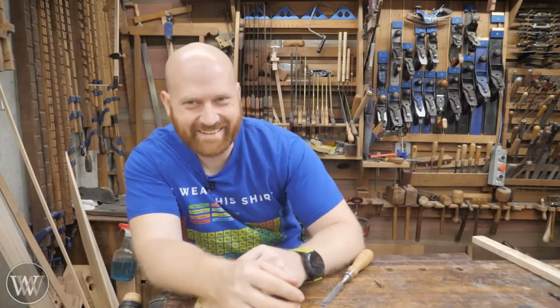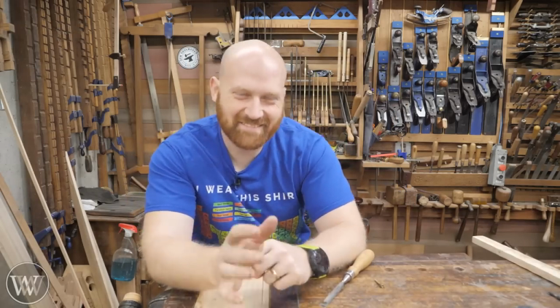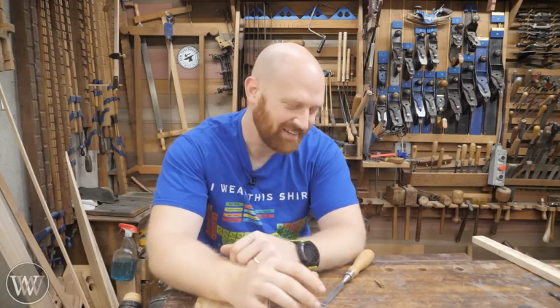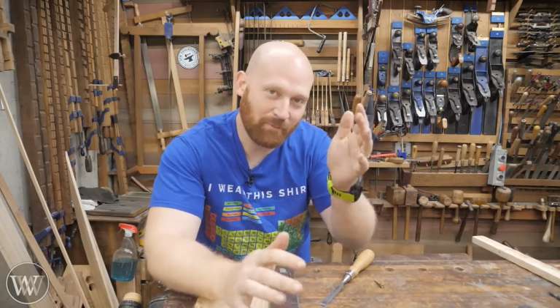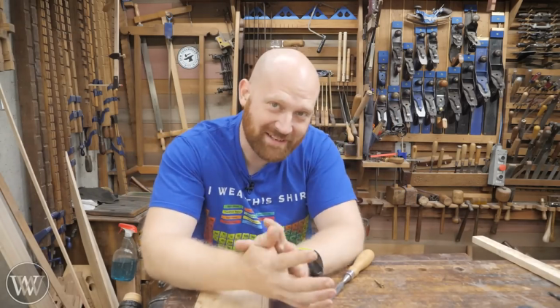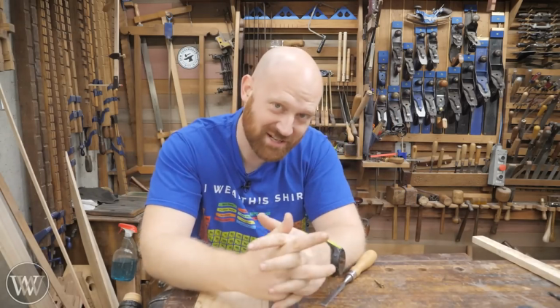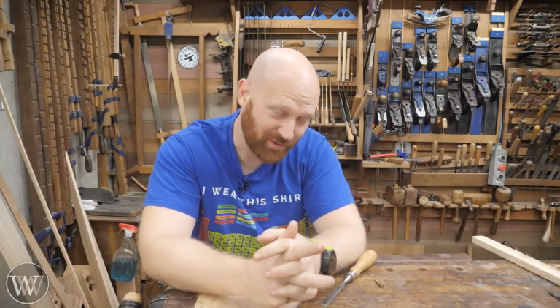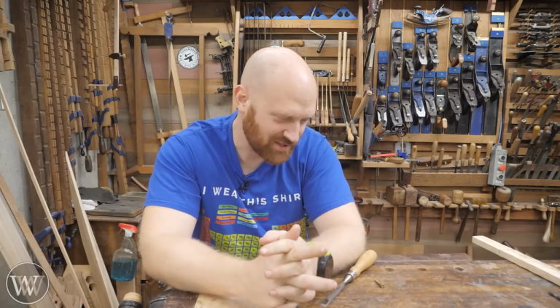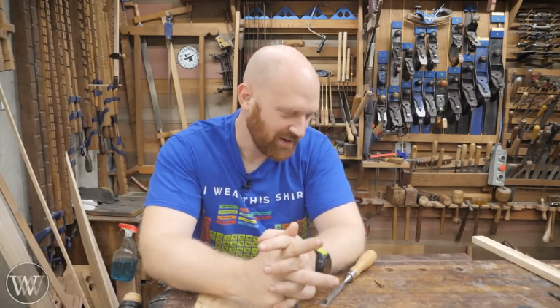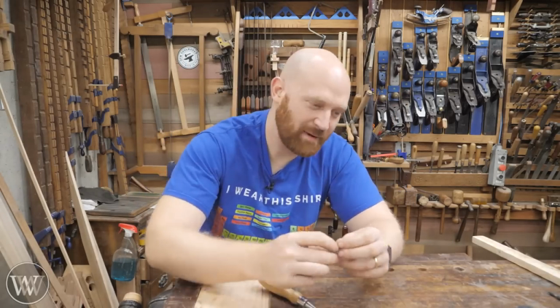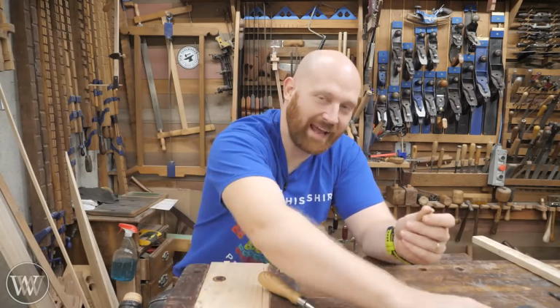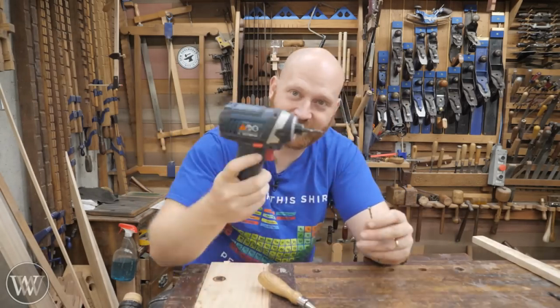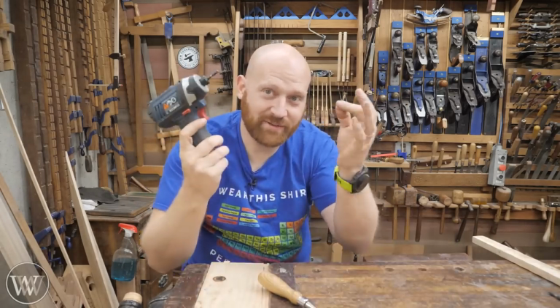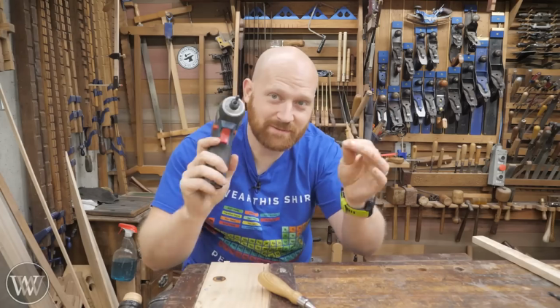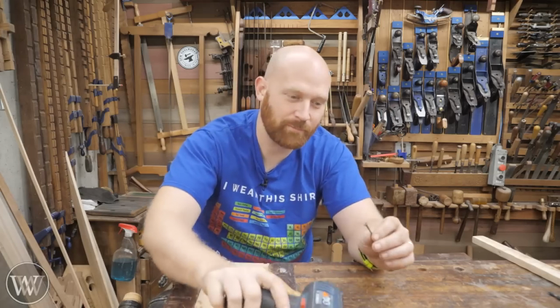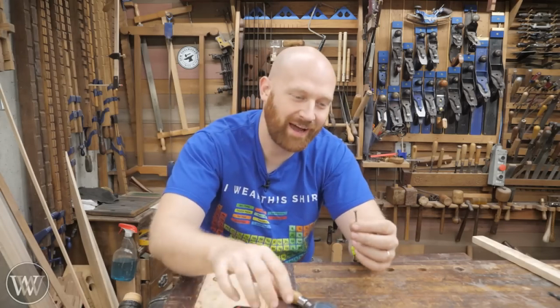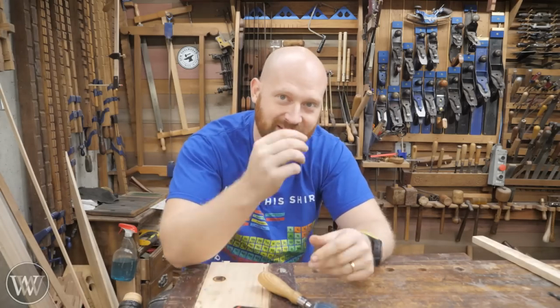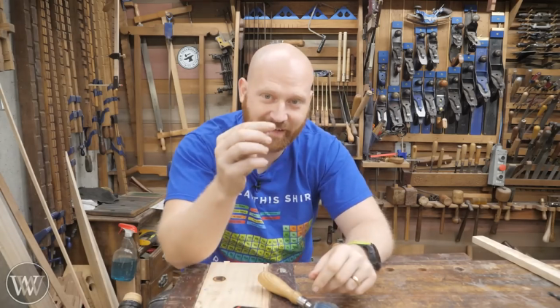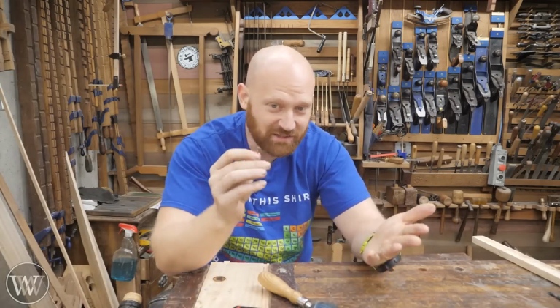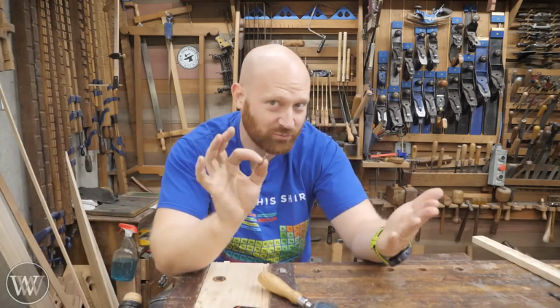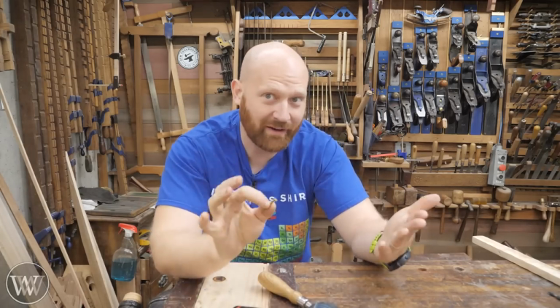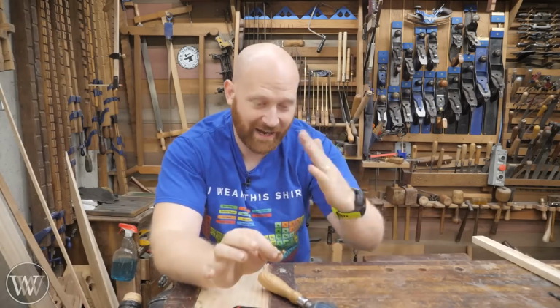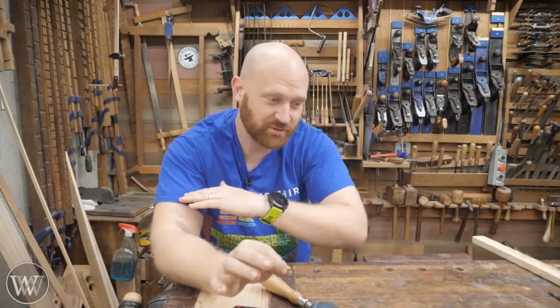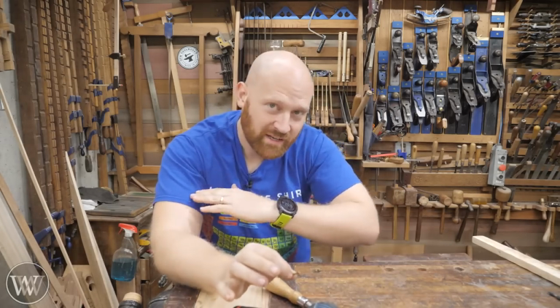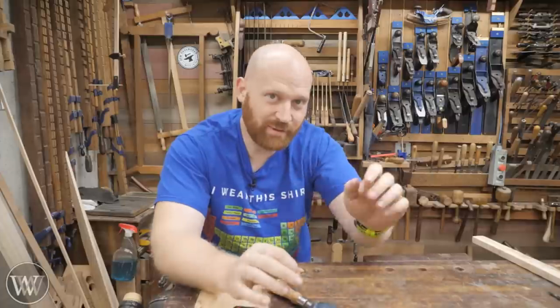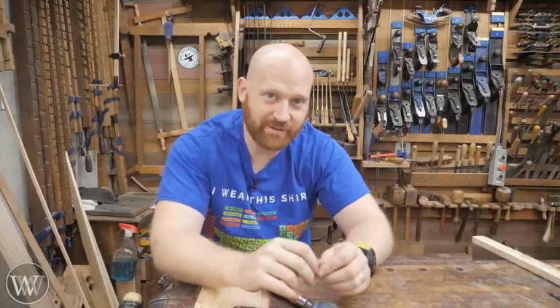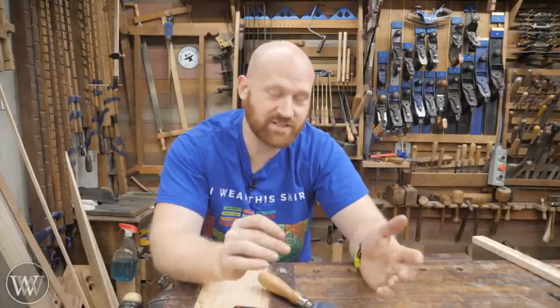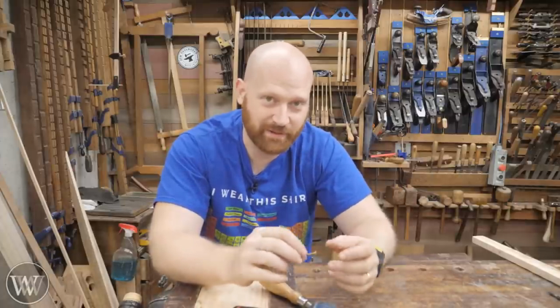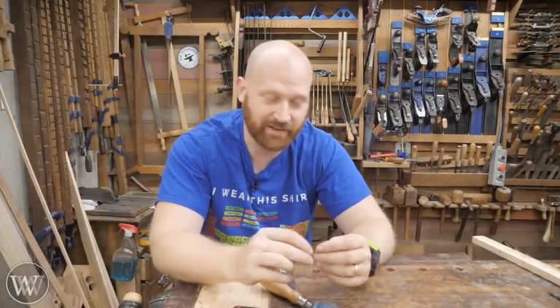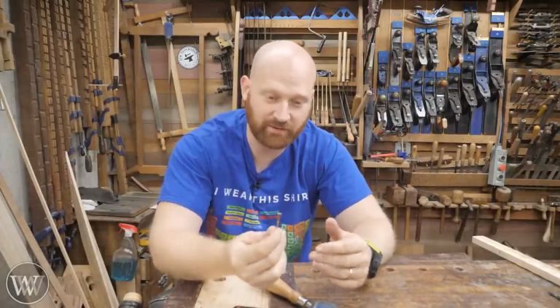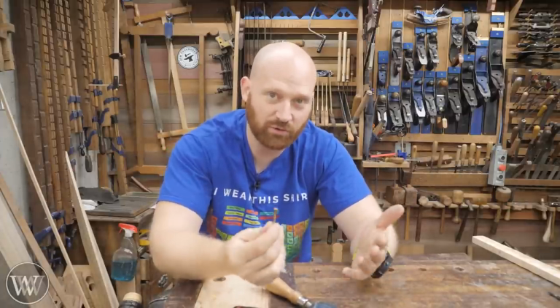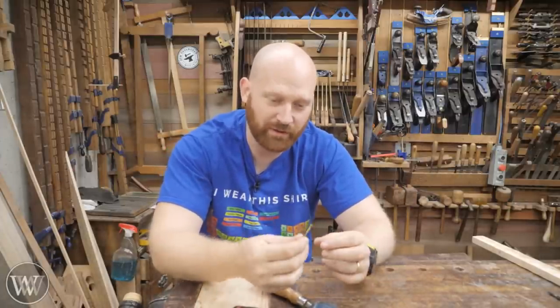Okay, I'm sorry. Wood by Wright's not changing into one of those channels. This may be a hack video you have seen before — being able to hide a screw — and it actually works really well. You can hide a screw, glue it back down, and it just disappears. And it's a really cool way of doing it.